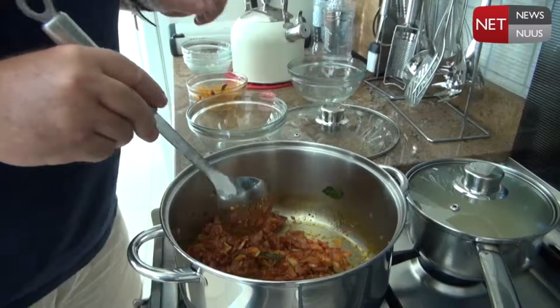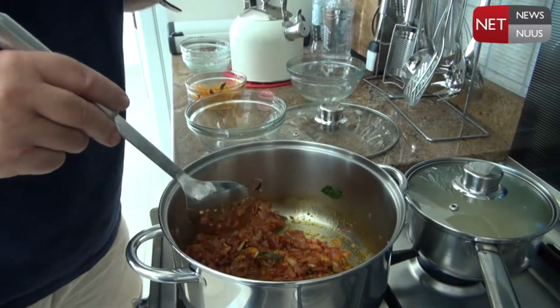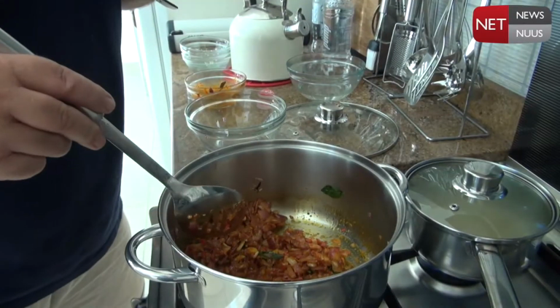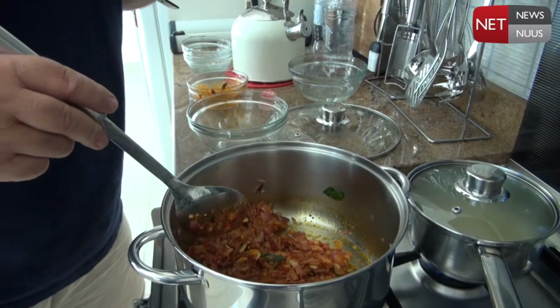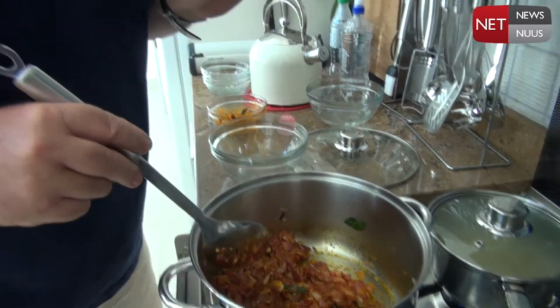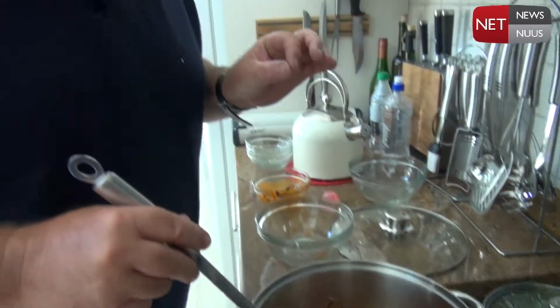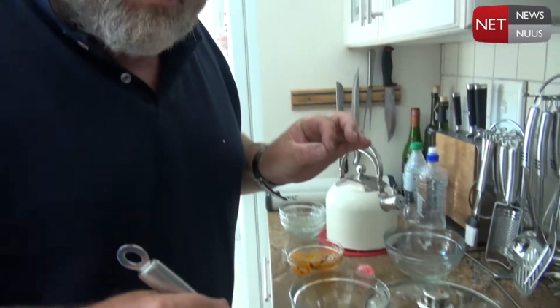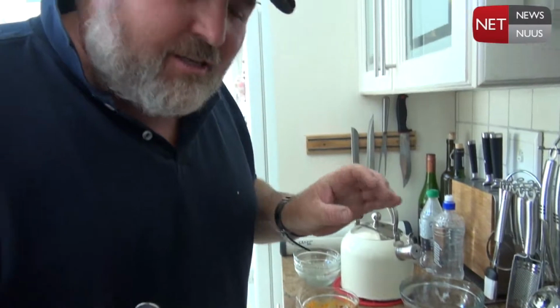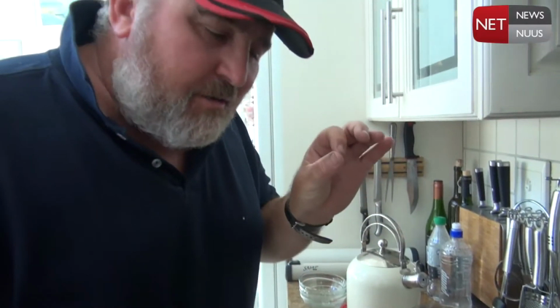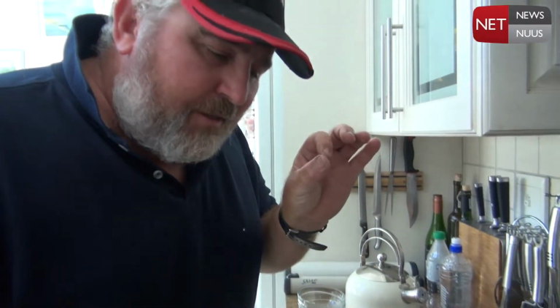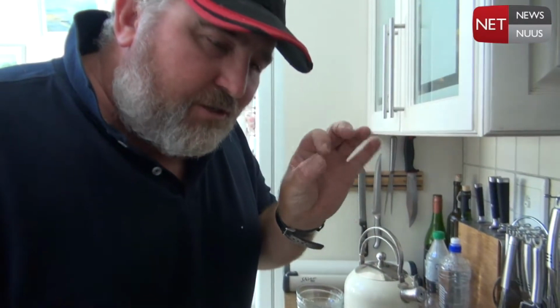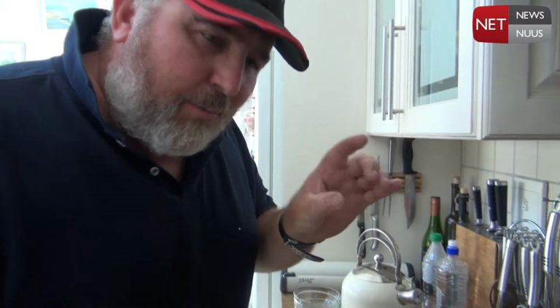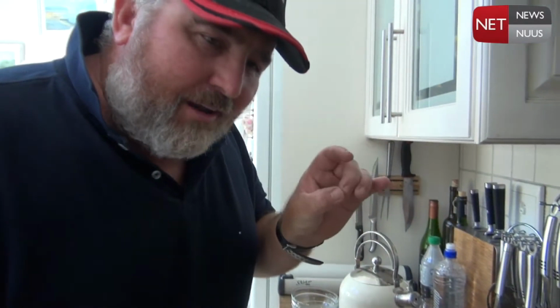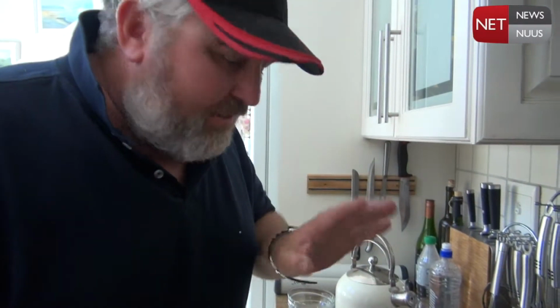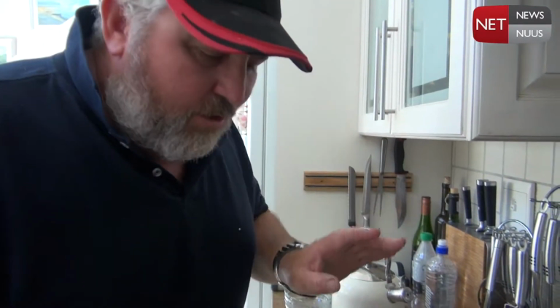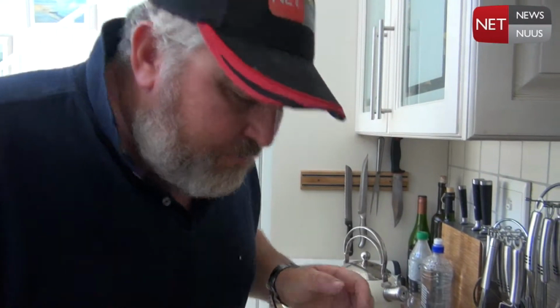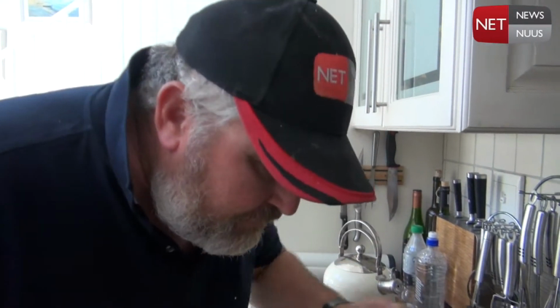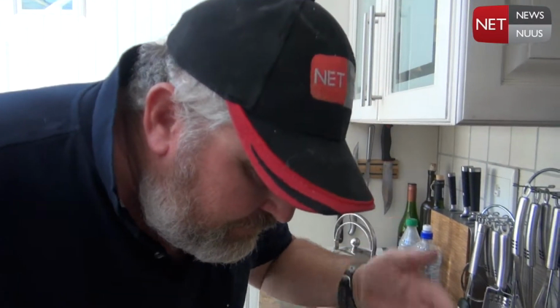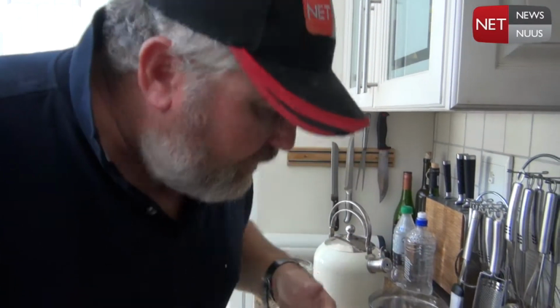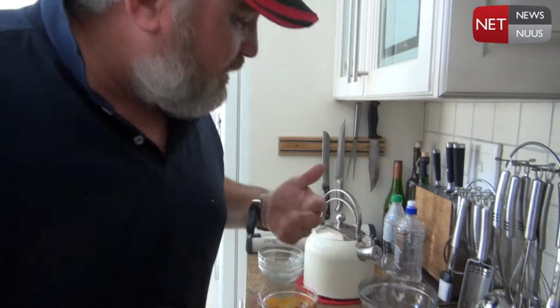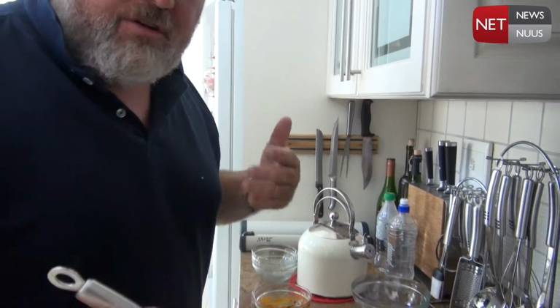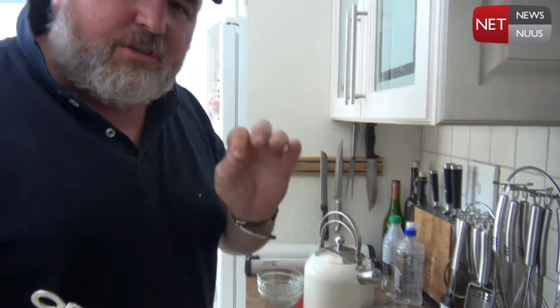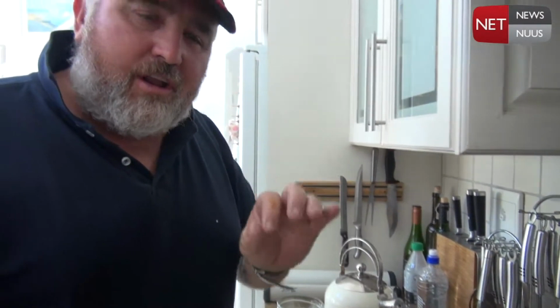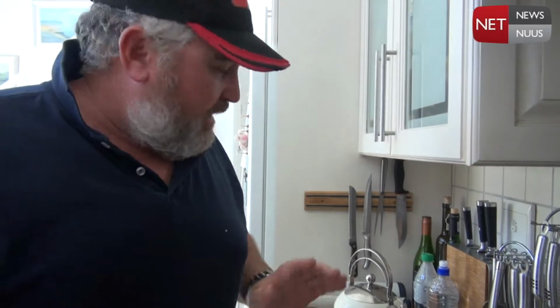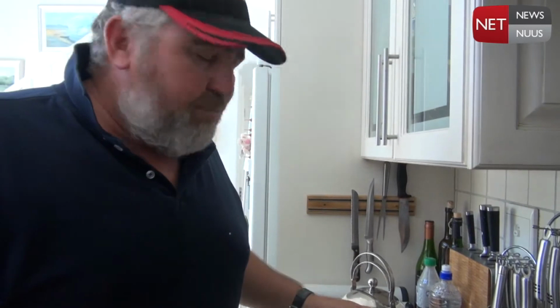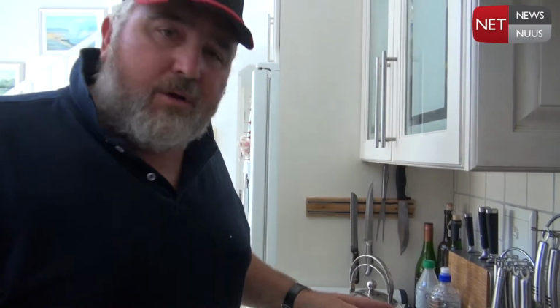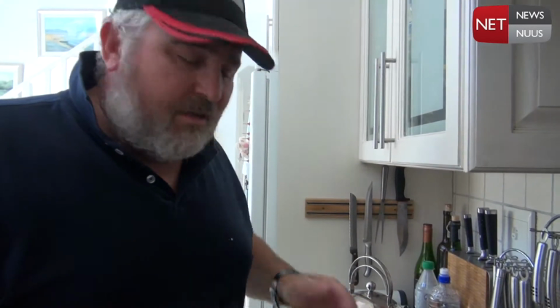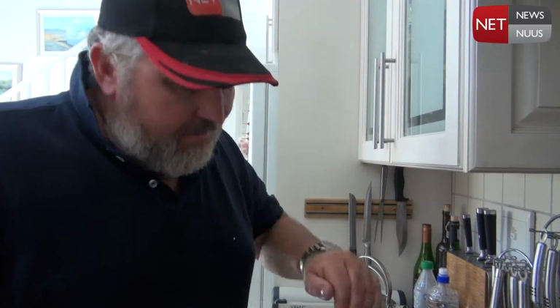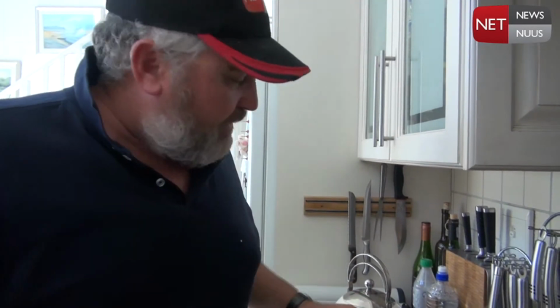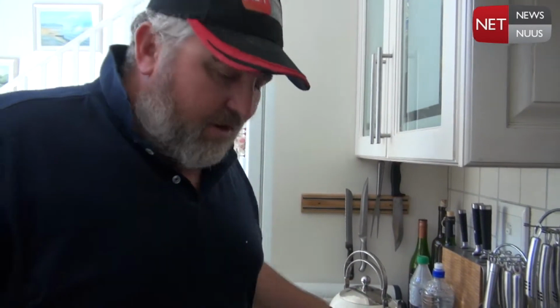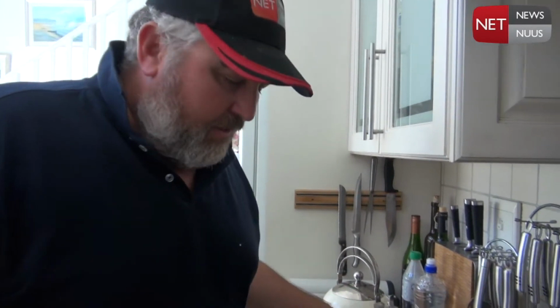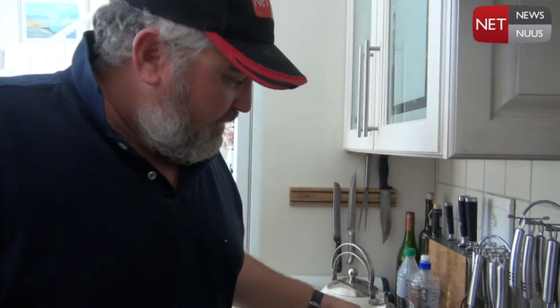When you can start to hear those caraway seeds just start popping like that, then you know it's ready and we can put a bit of water in and then the crab can go in.